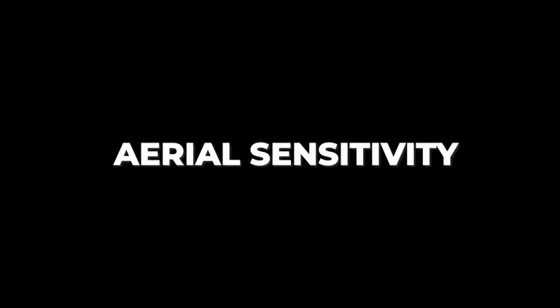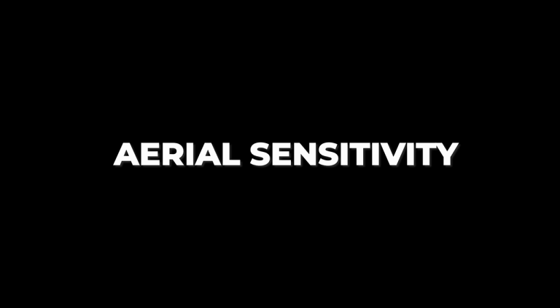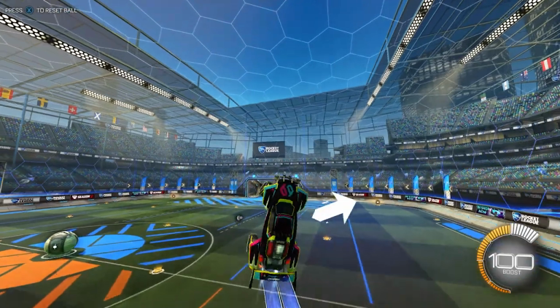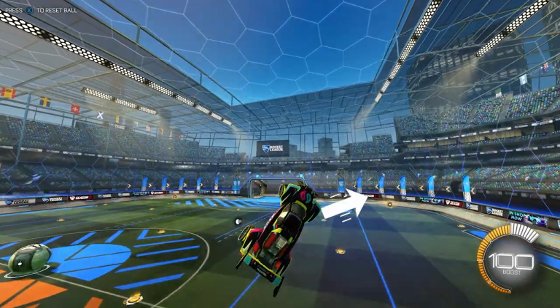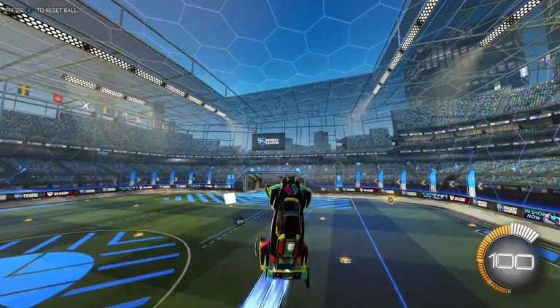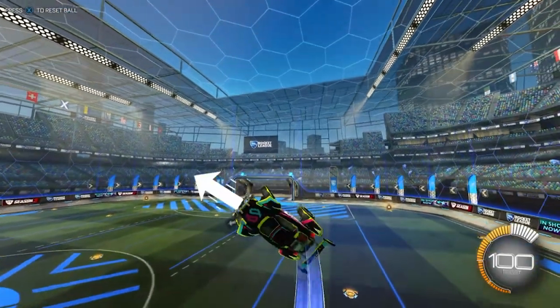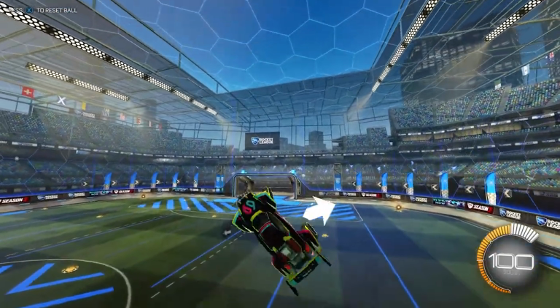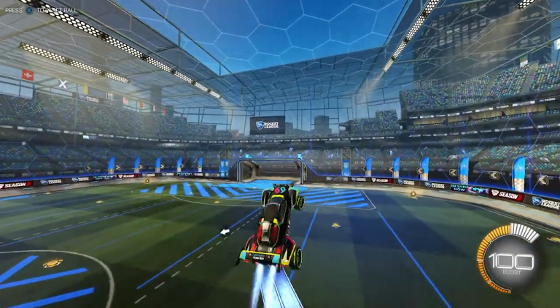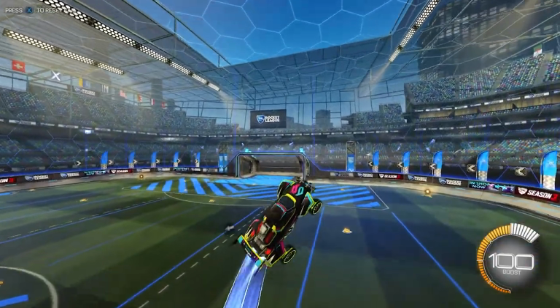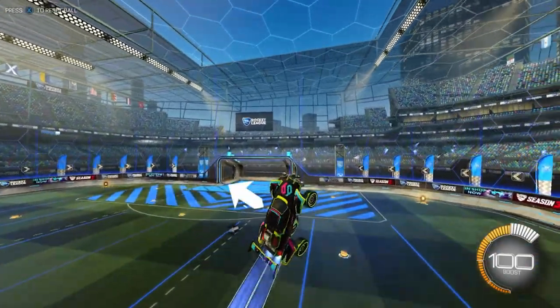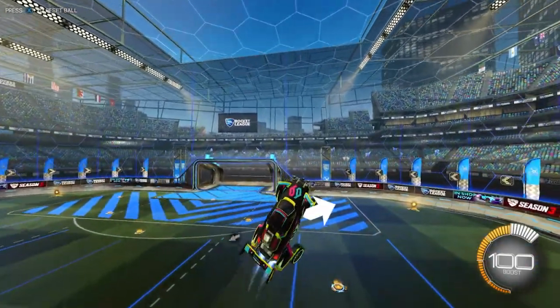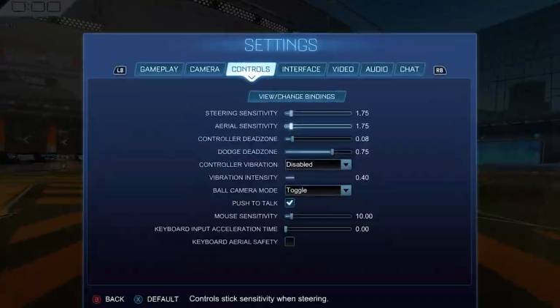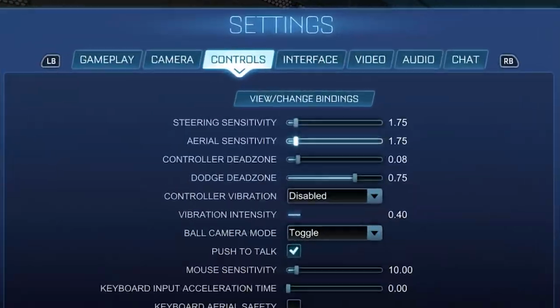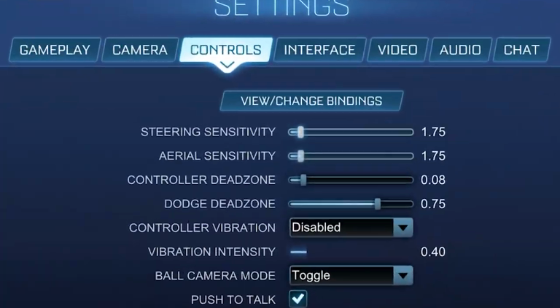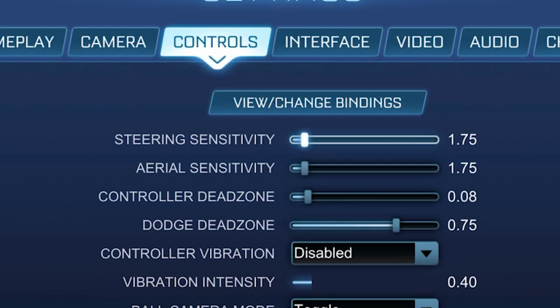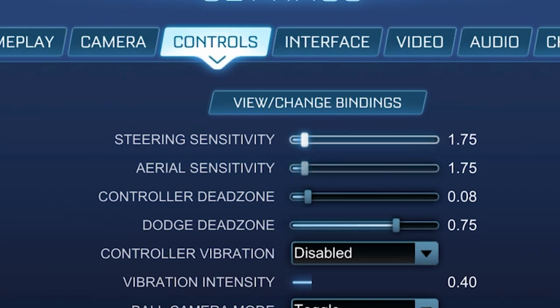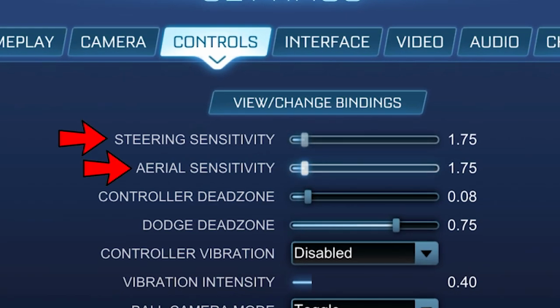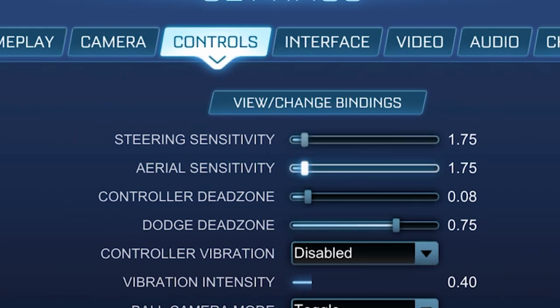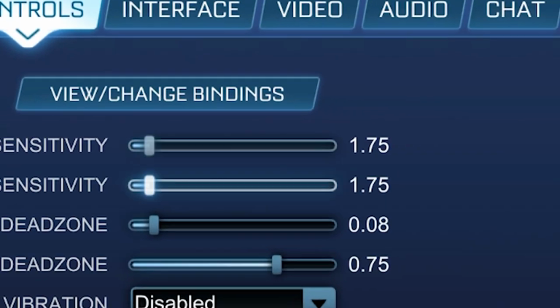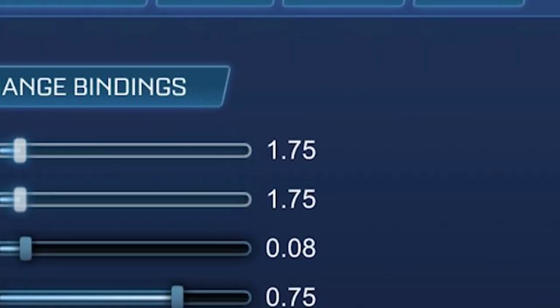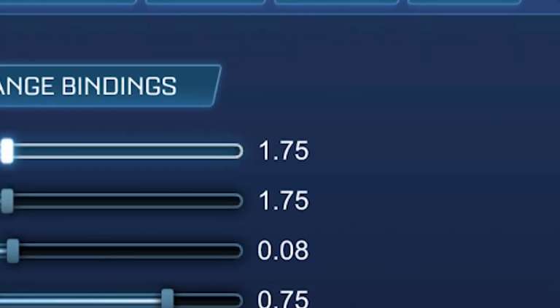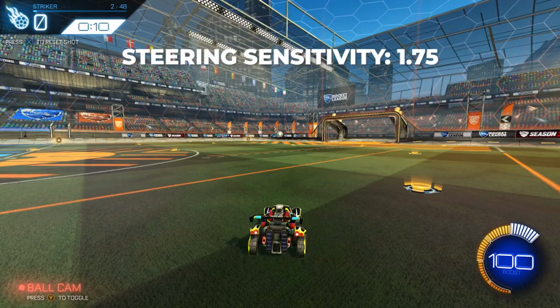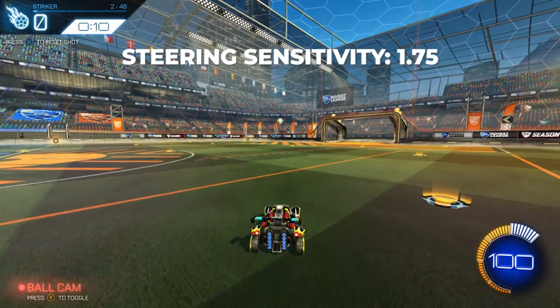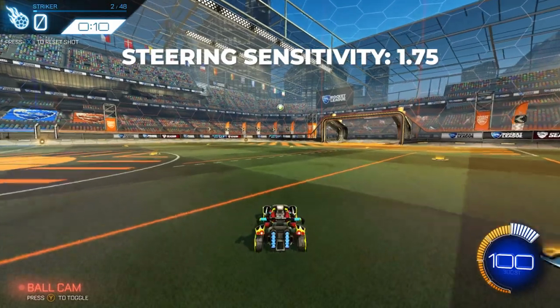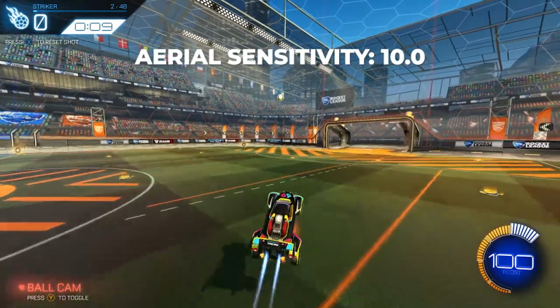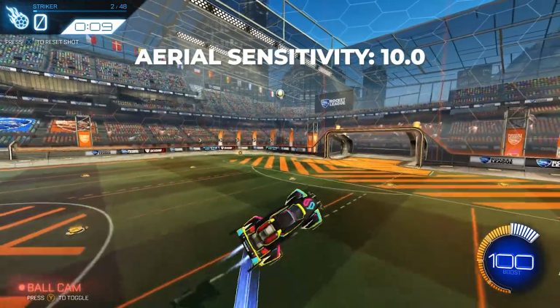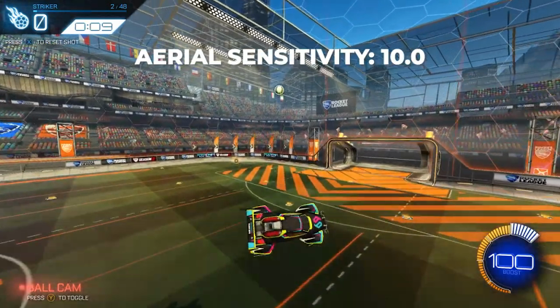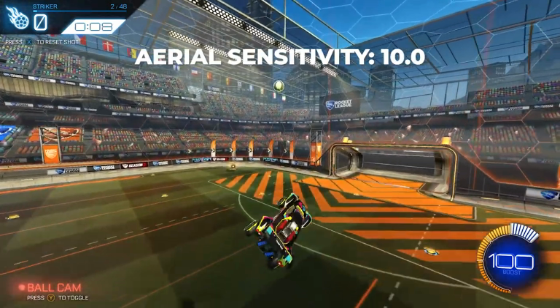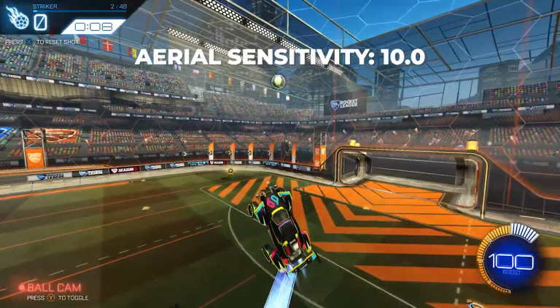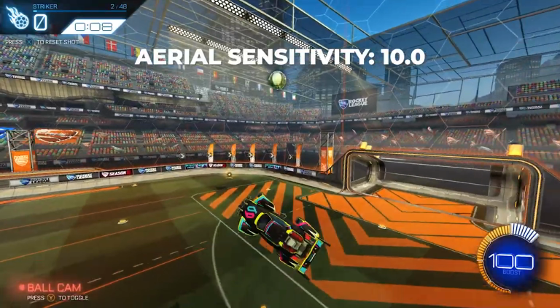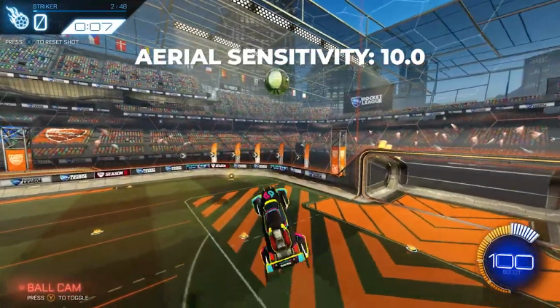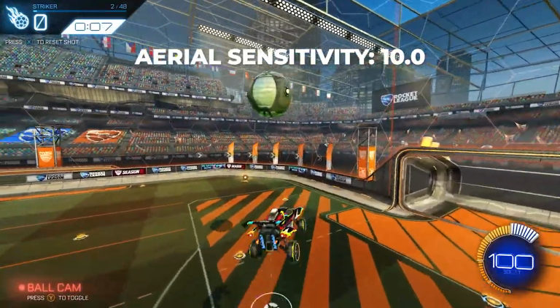Aerial sensitivity works the same way as steering sensitivity except in the air. It is imperative that you have both settings at the same value — this makes it so you aren't confused by two different sensitivities when going up for an aerial play.